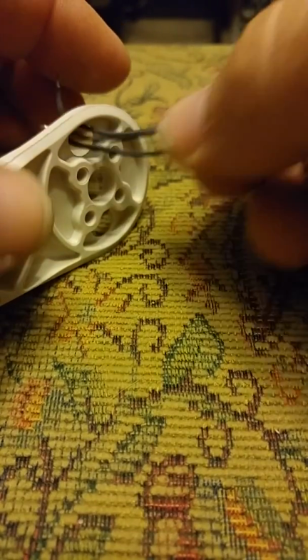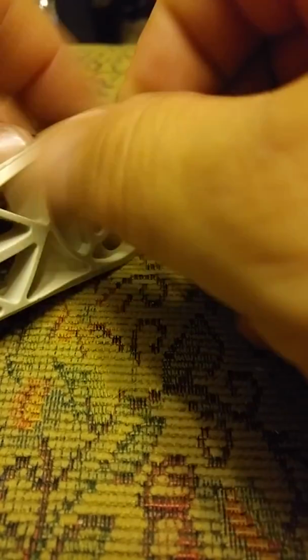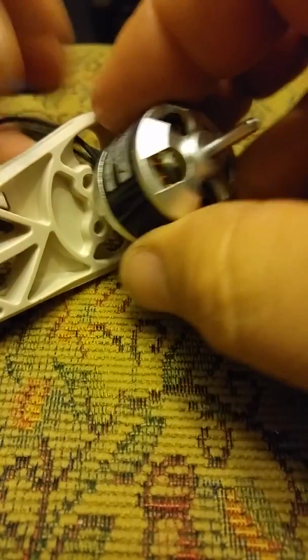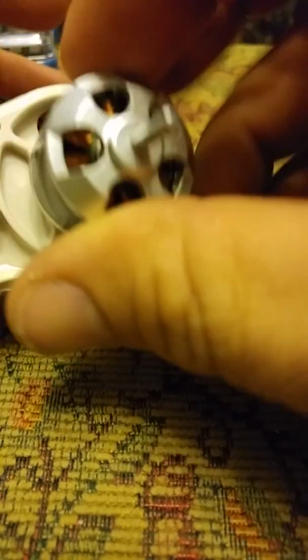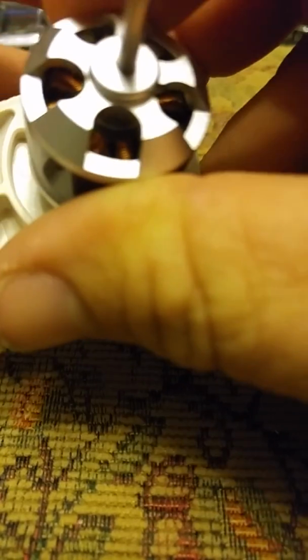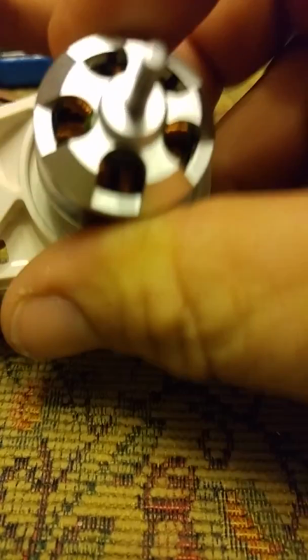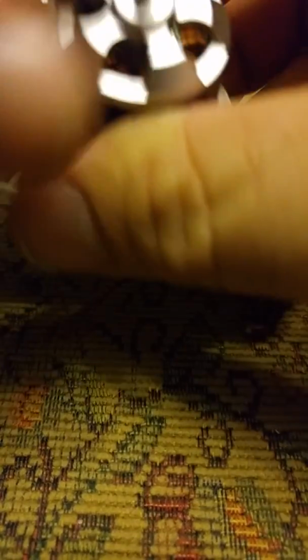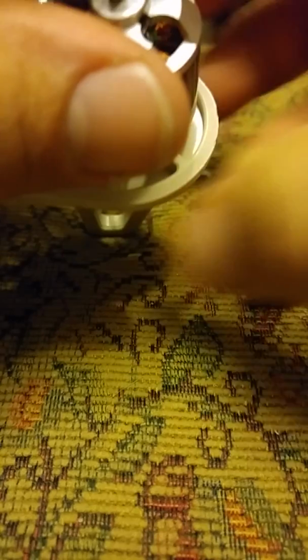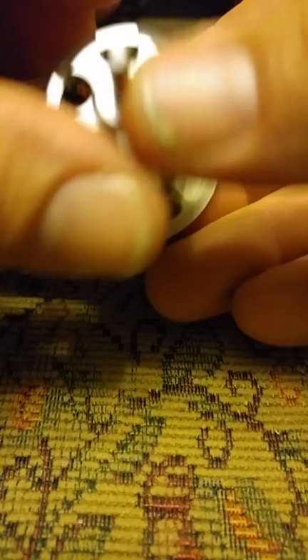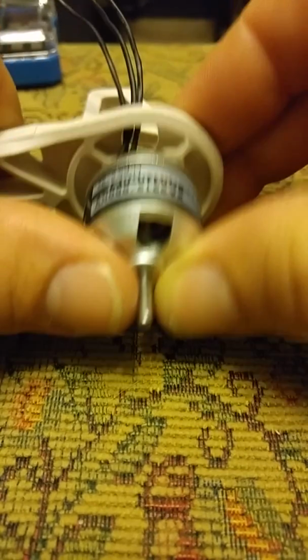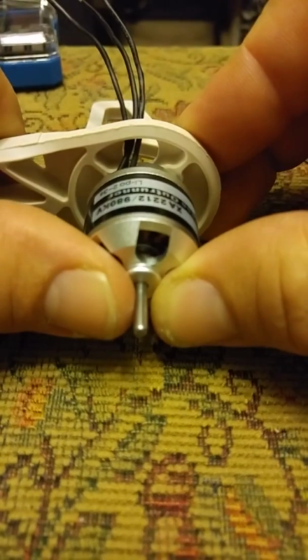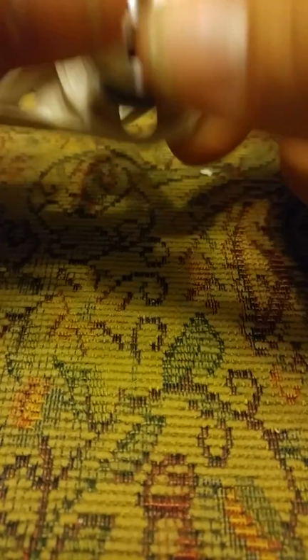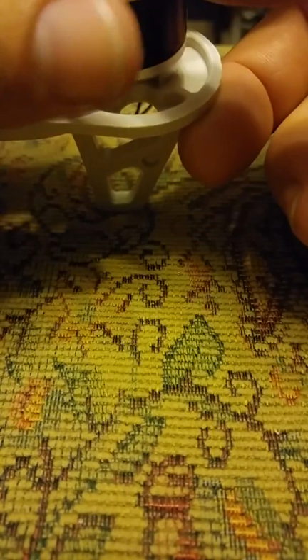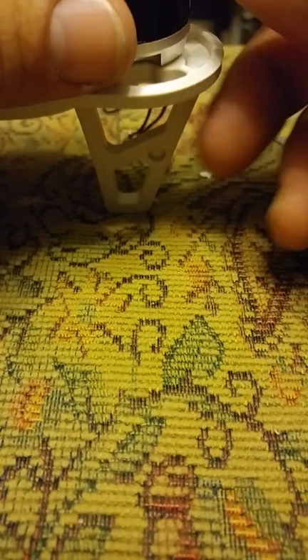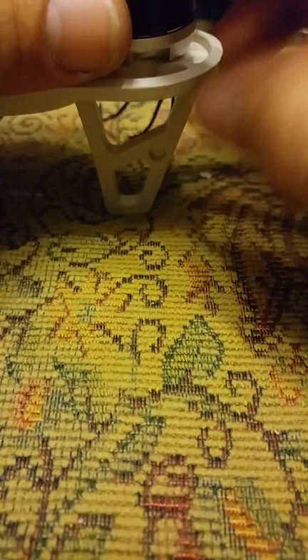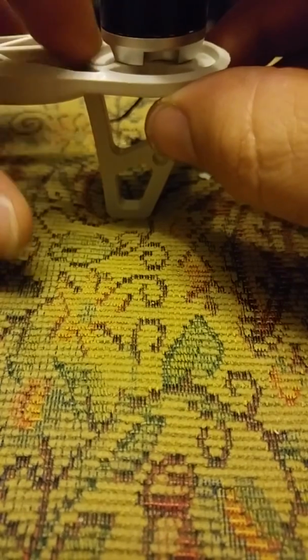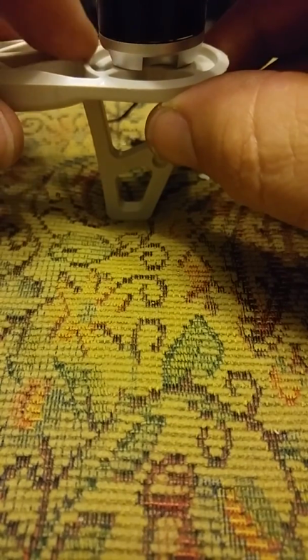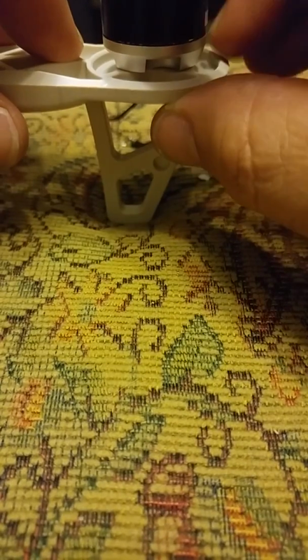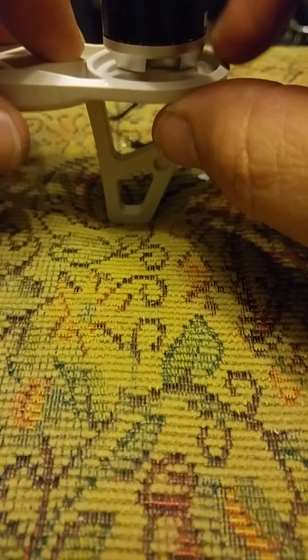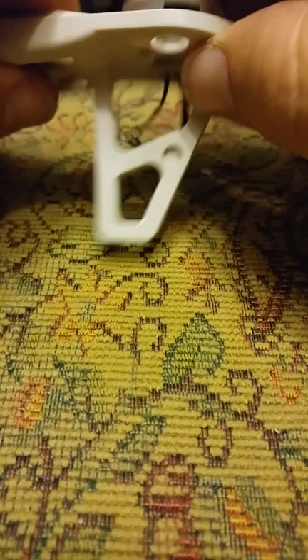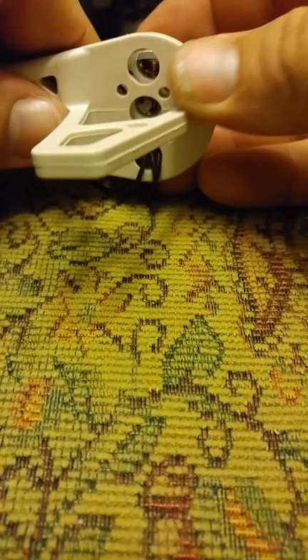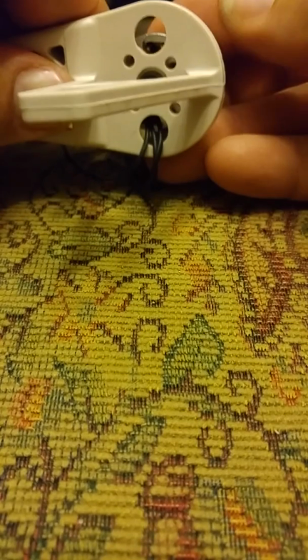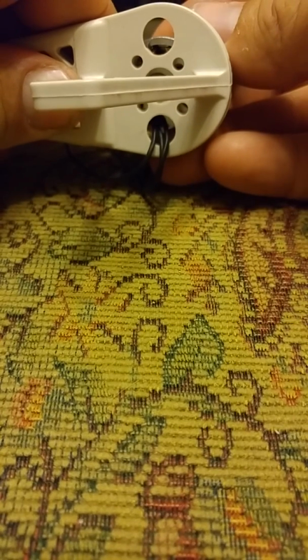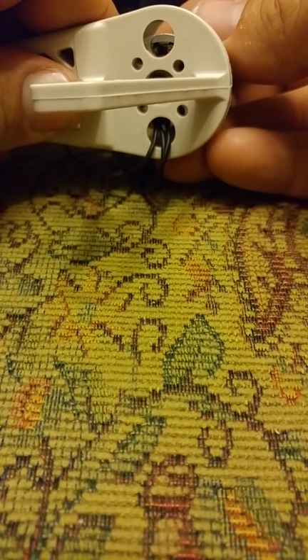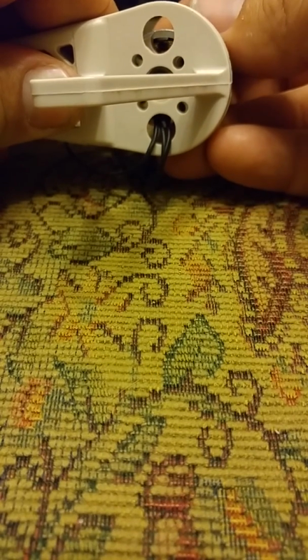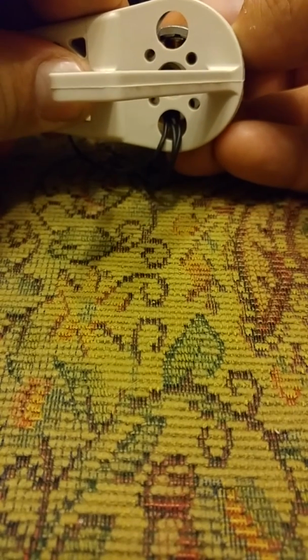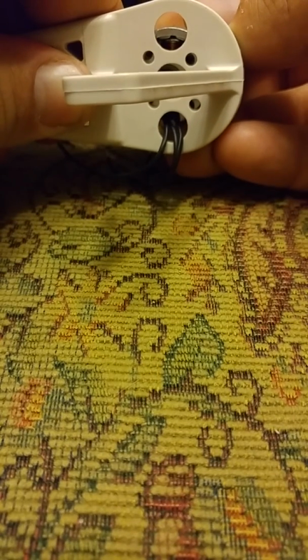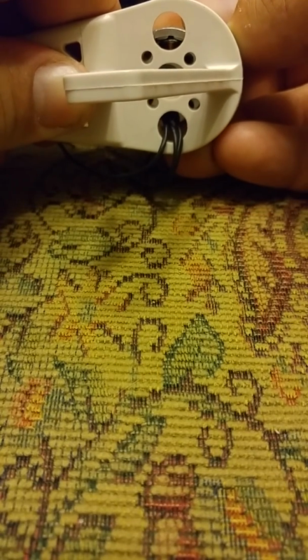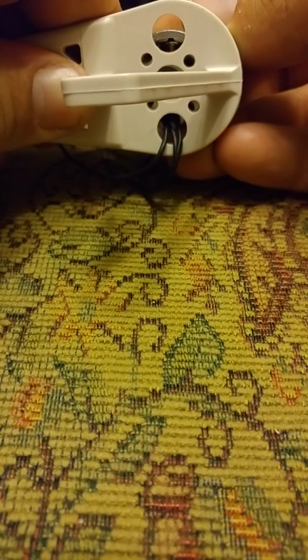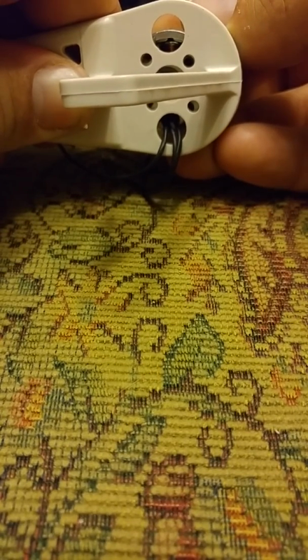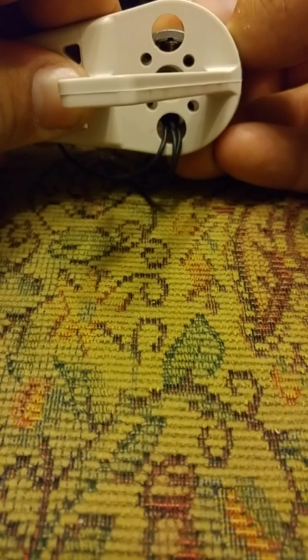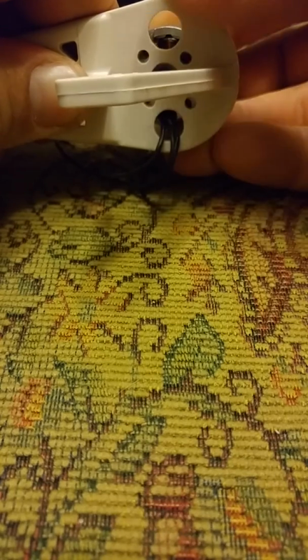Now the wires will come out of this hole here, like that, instead of out the front or out the back. And as you can see, my wire screw holes now line up.